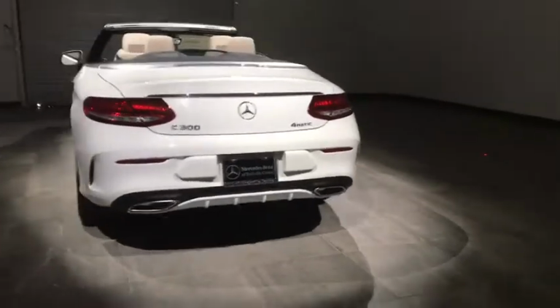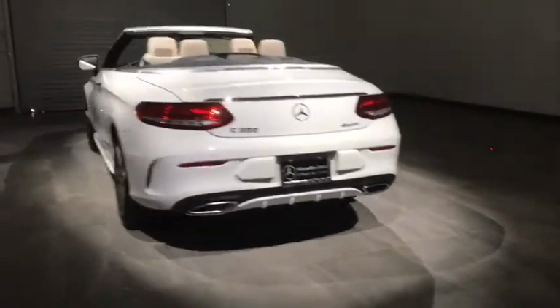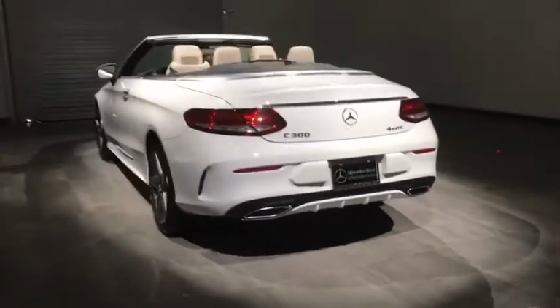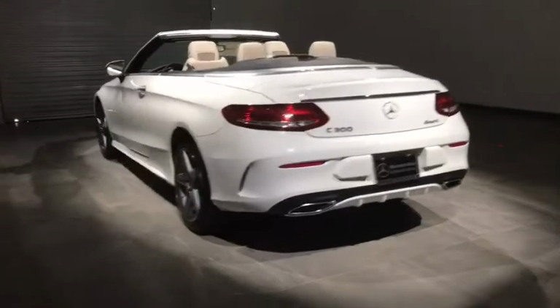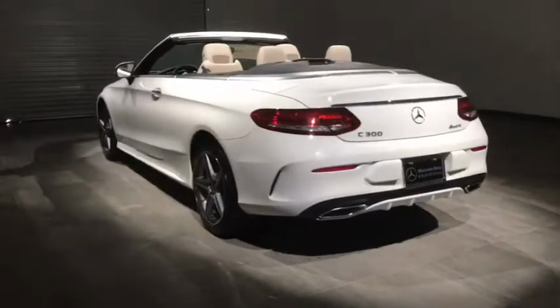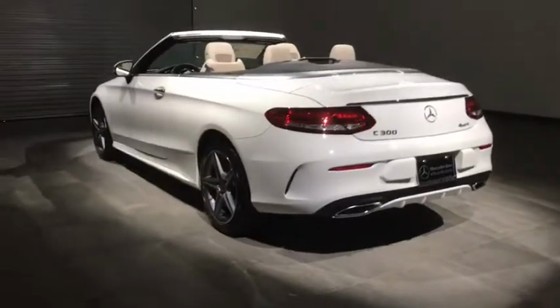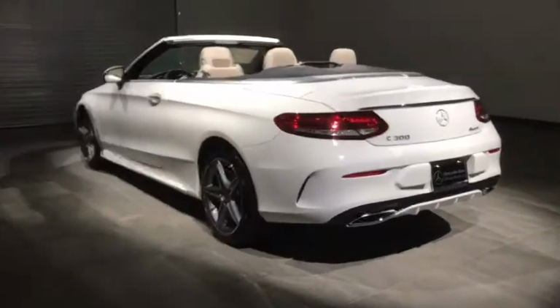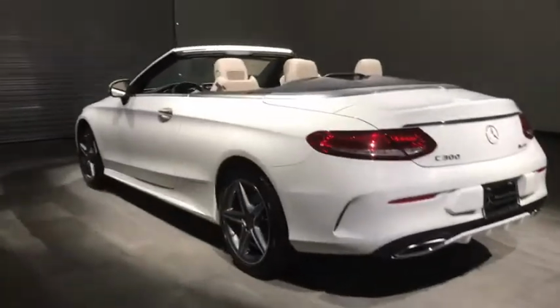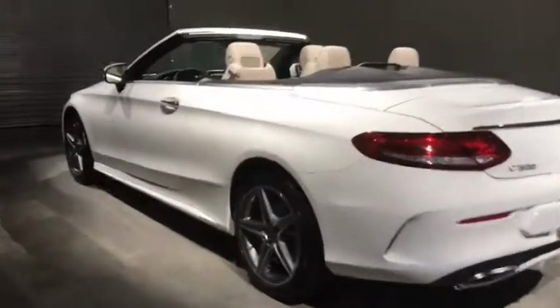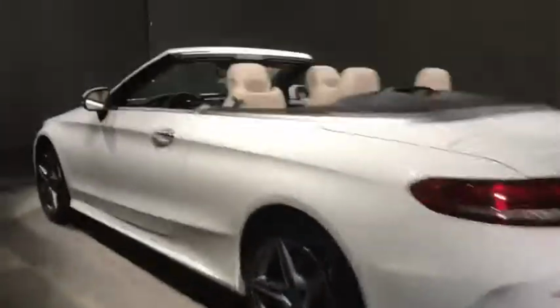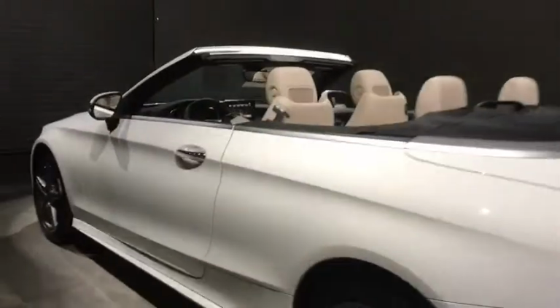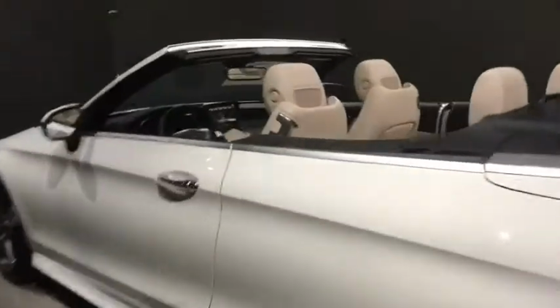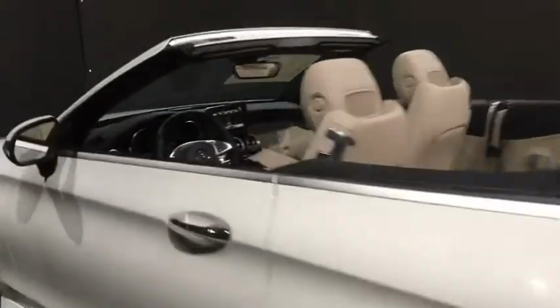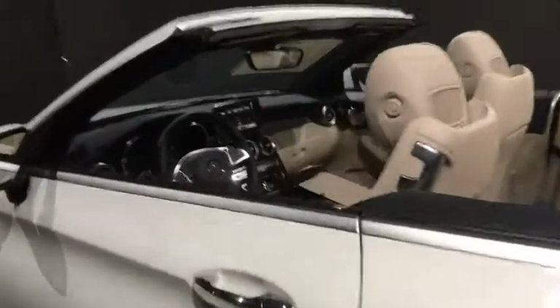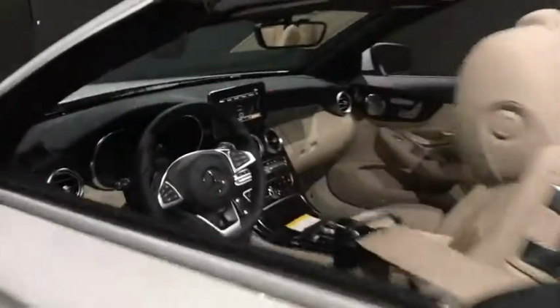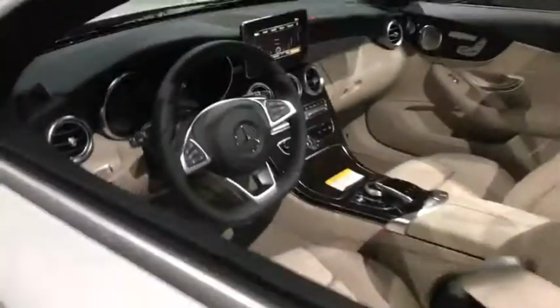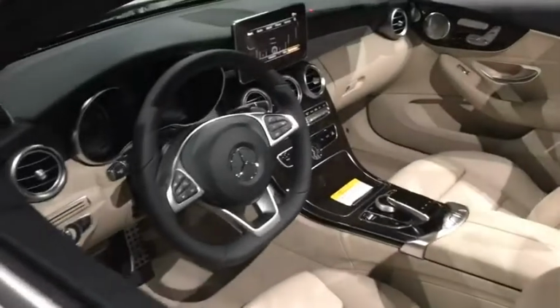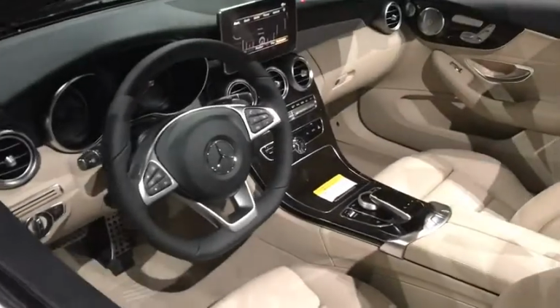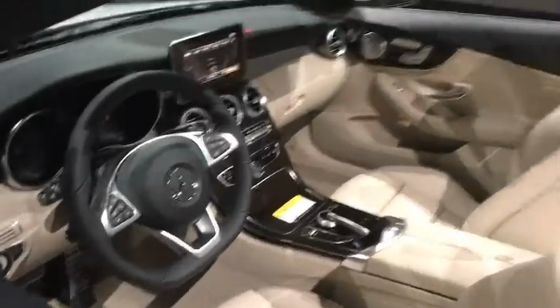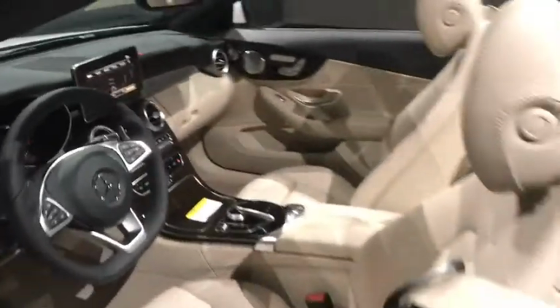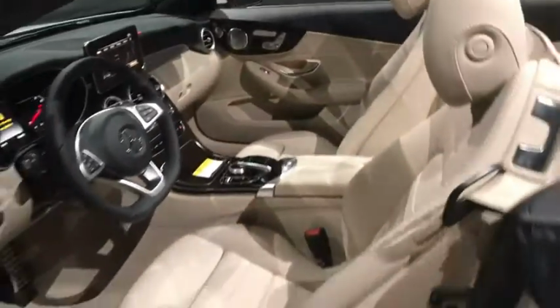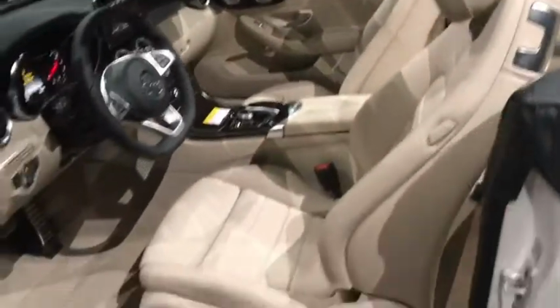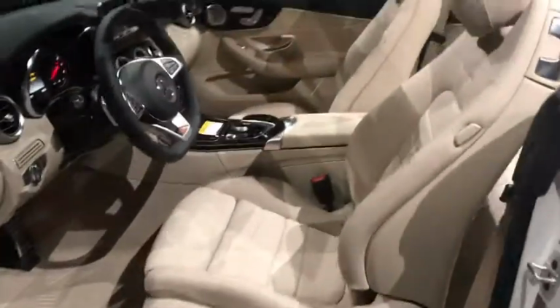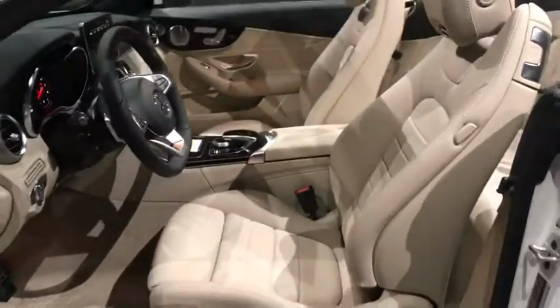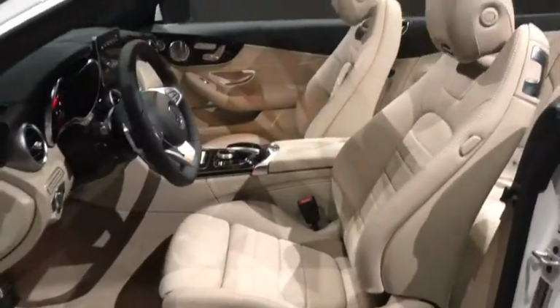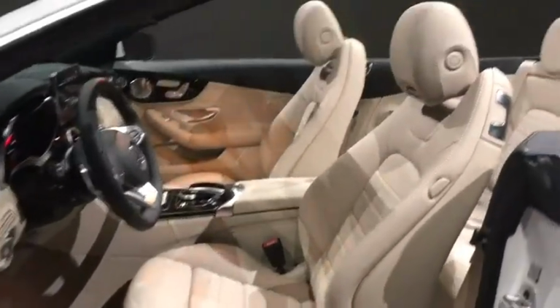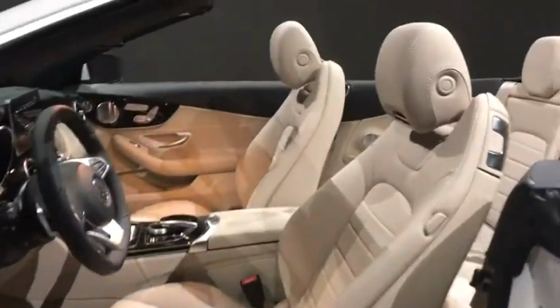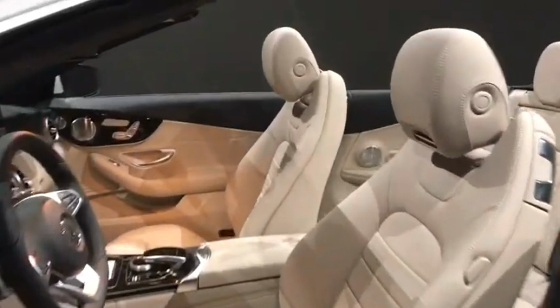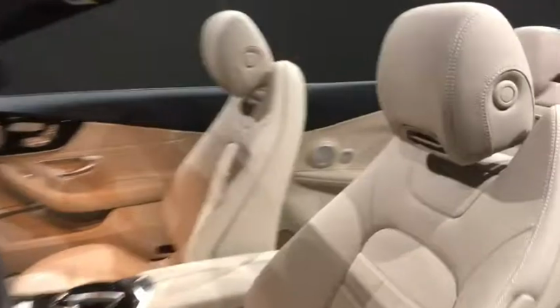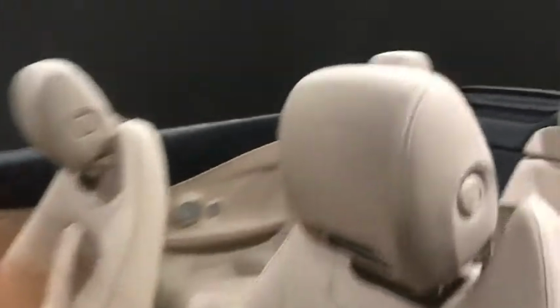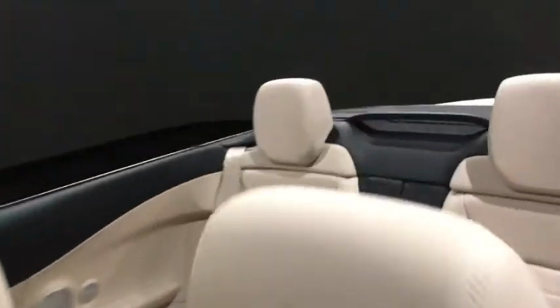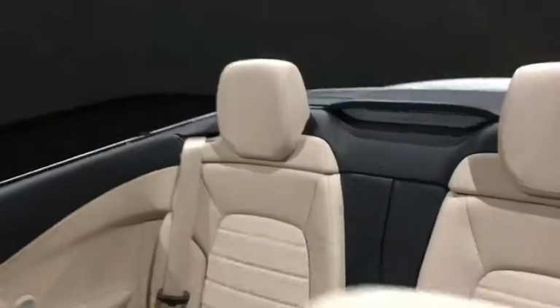Traction control, all-wheel drive, steering wheel audio controls, anti-lock braking system, keyless entry, remote engine start, power passenger seat, stability control, backup camera.